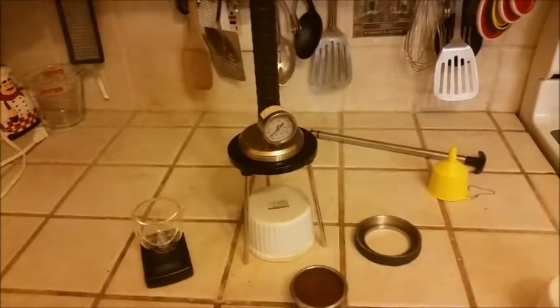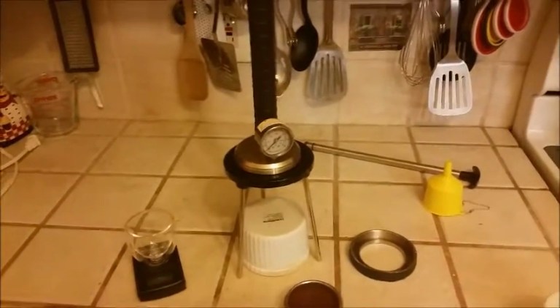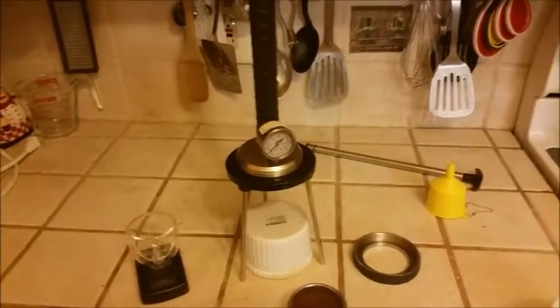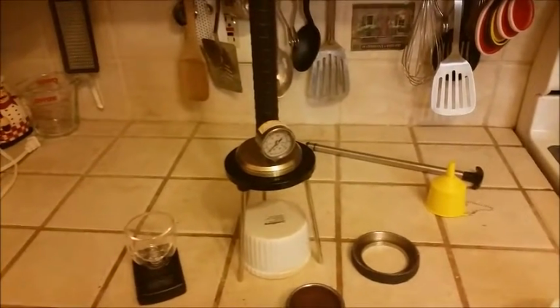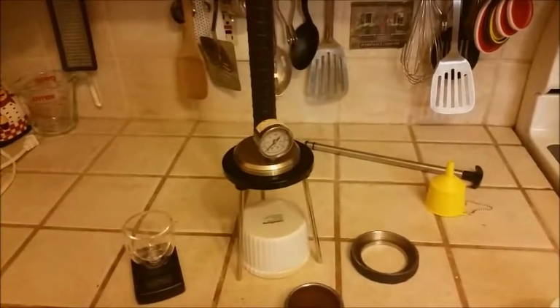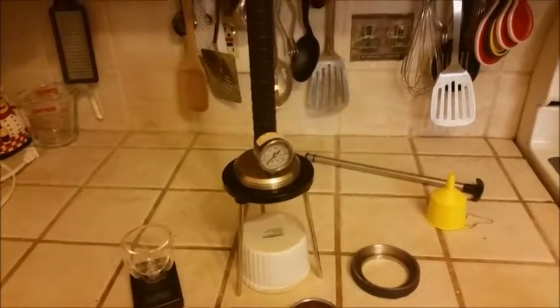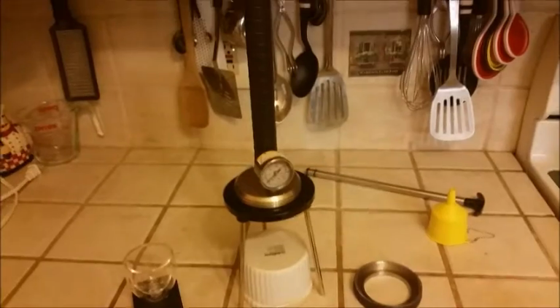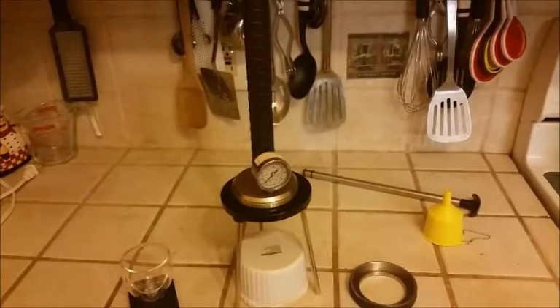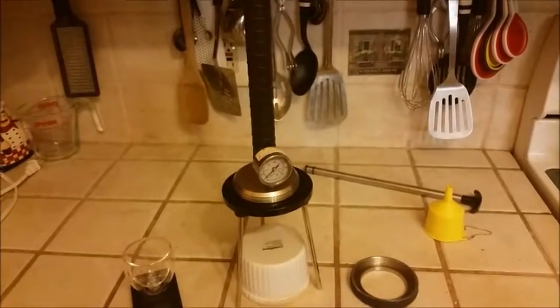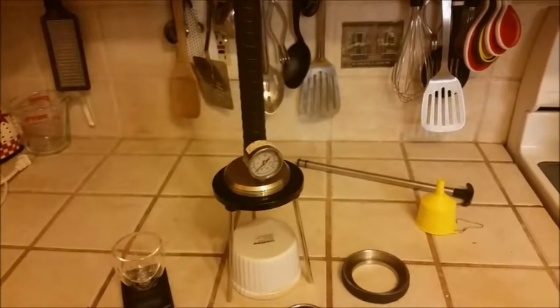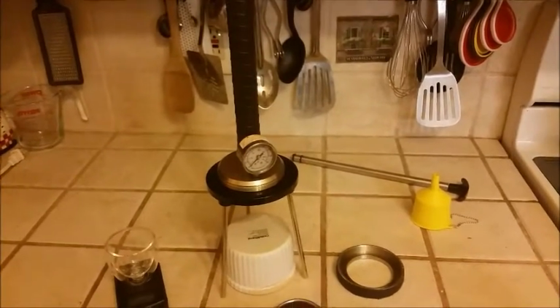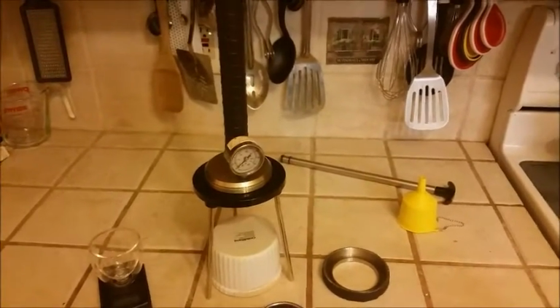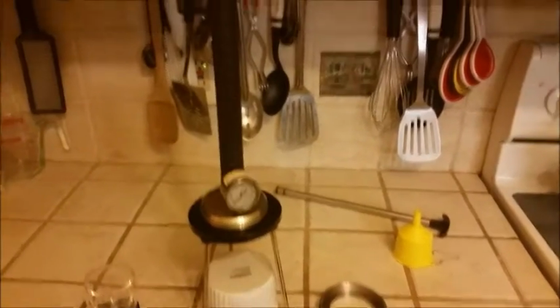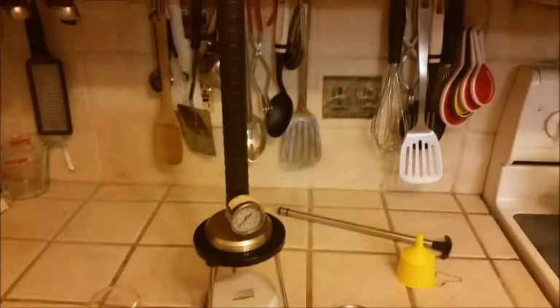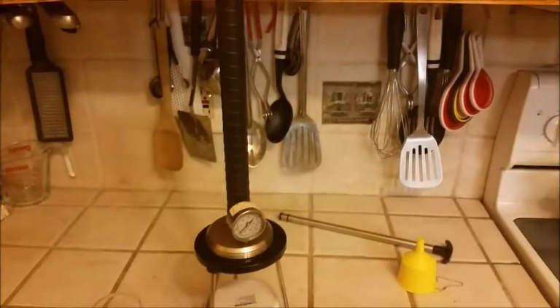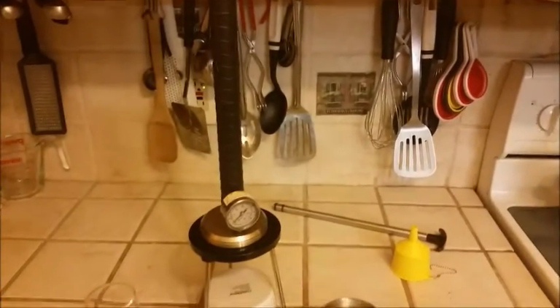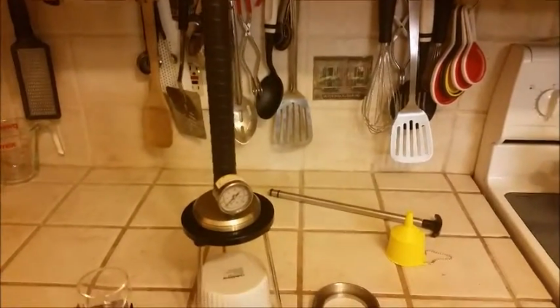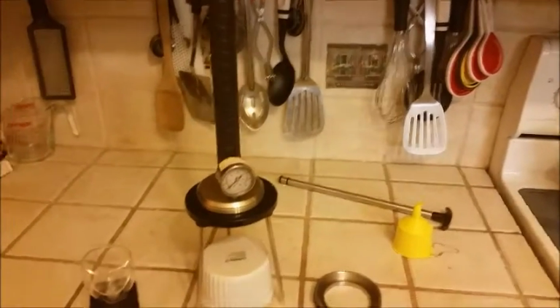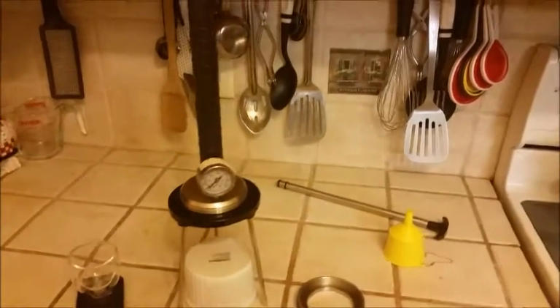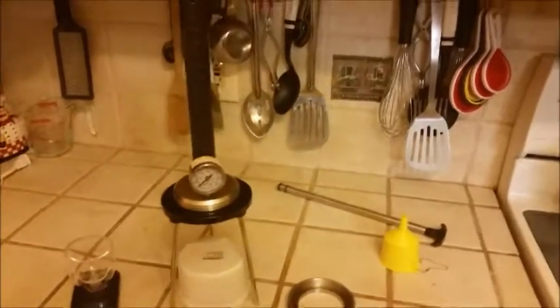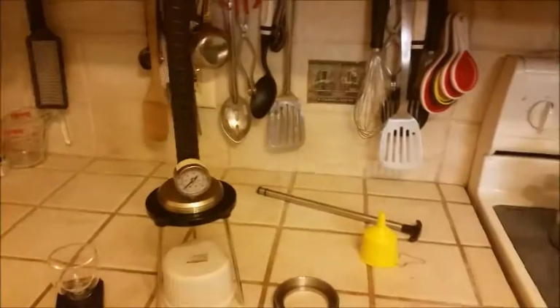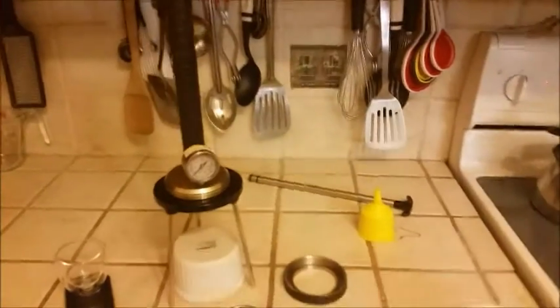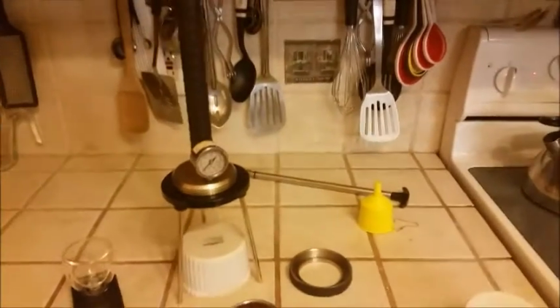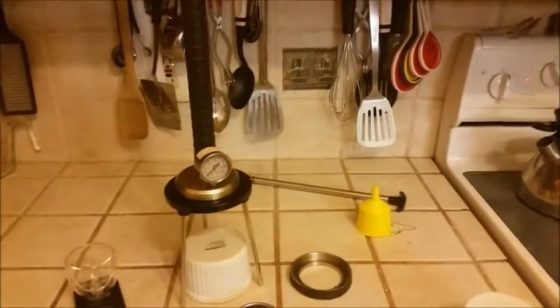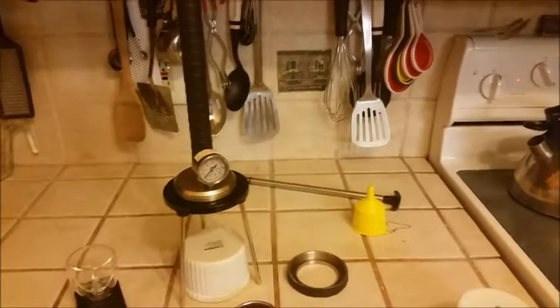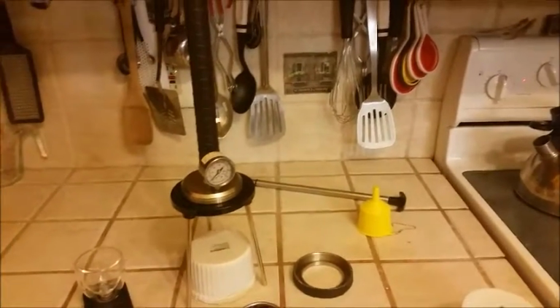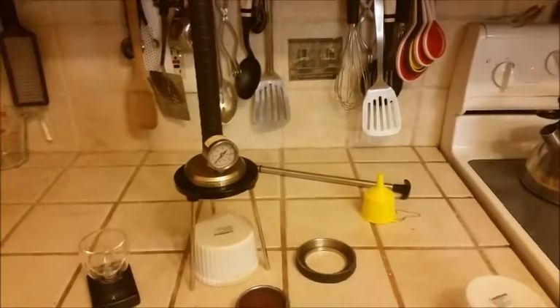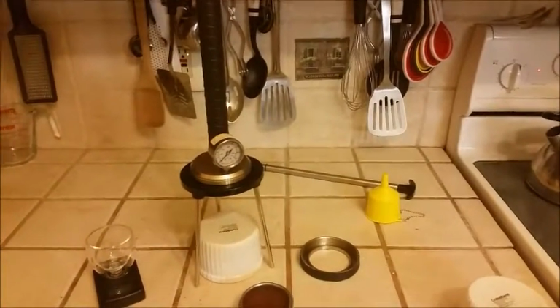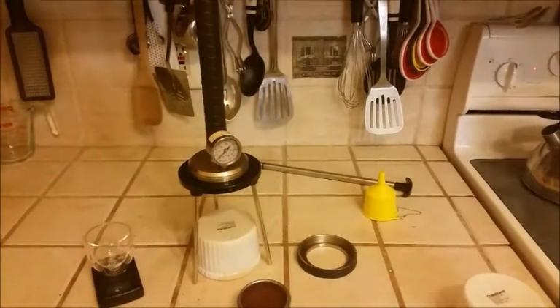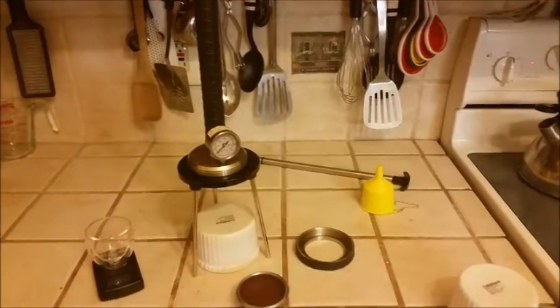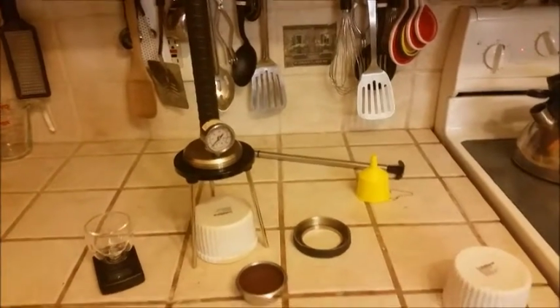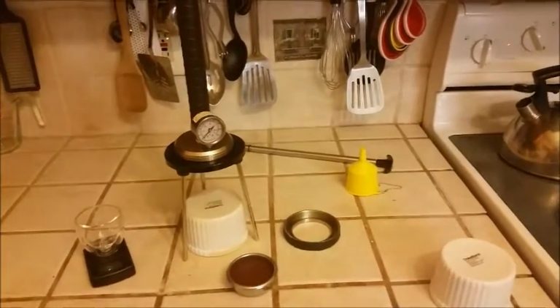I suppose you could compare this tangentially to an AeroPress. However, this can reach pressures that an AeroPress could only really hope to strive for.